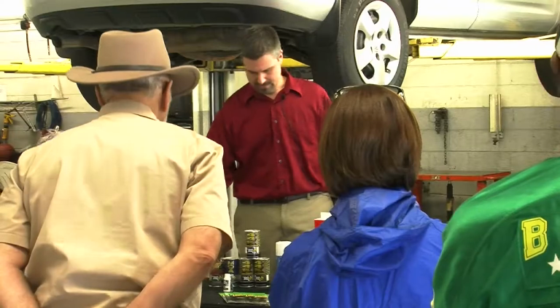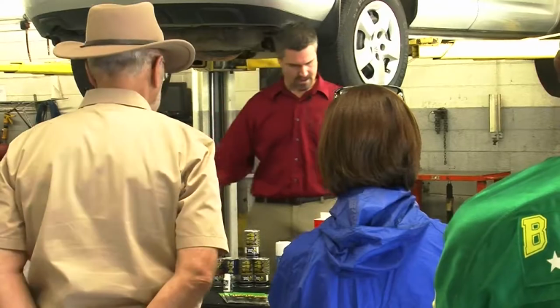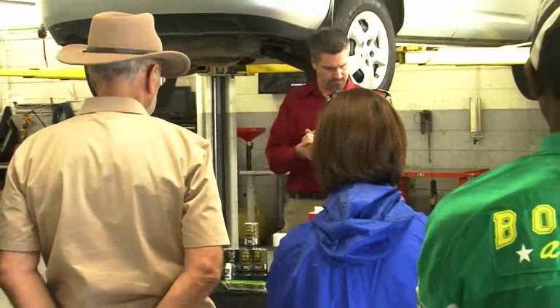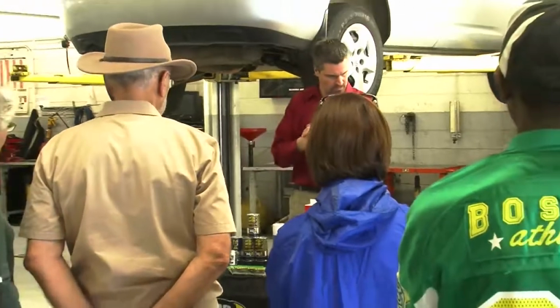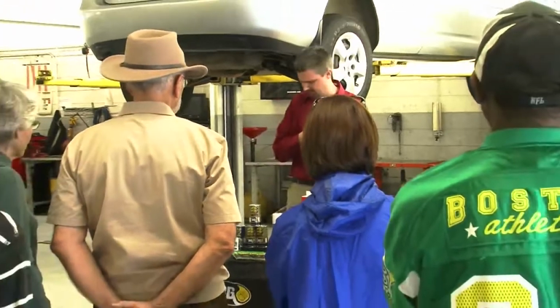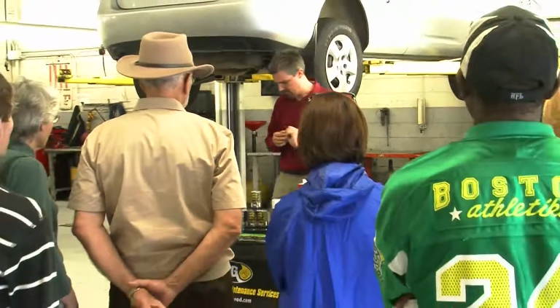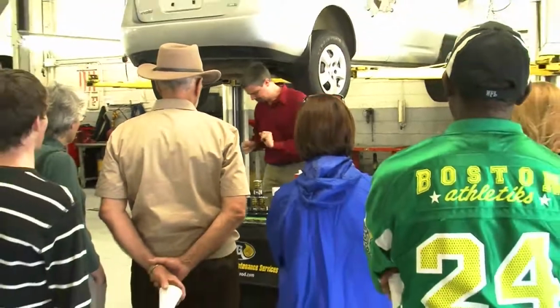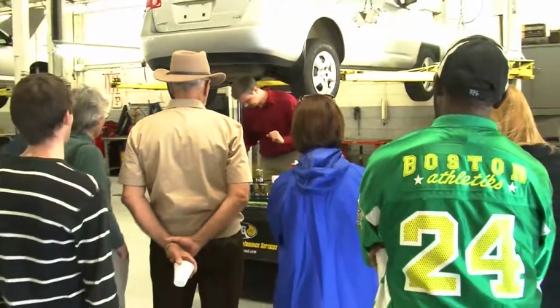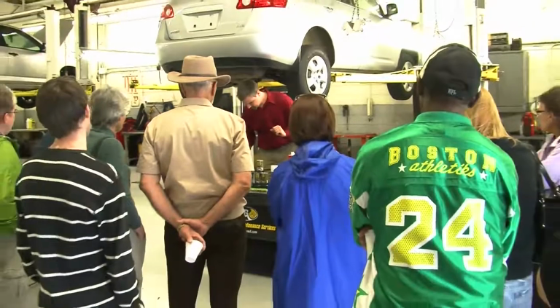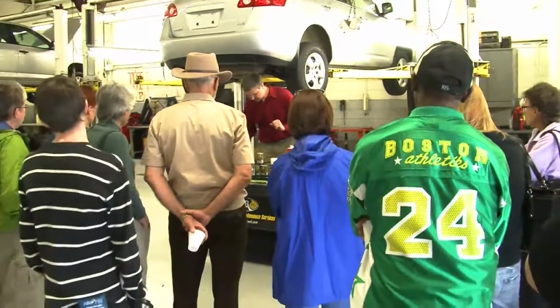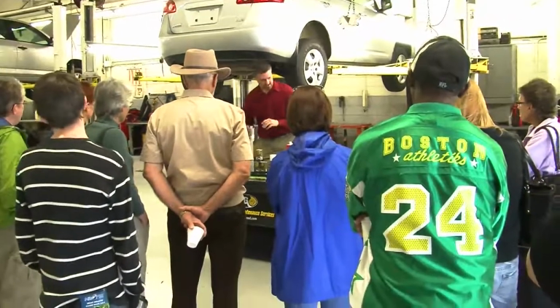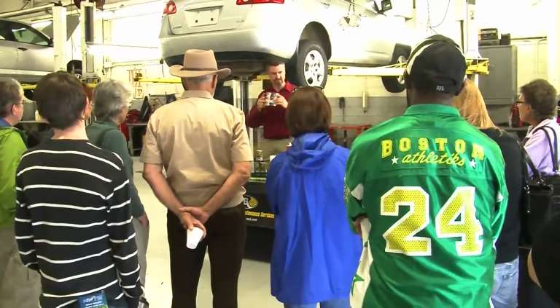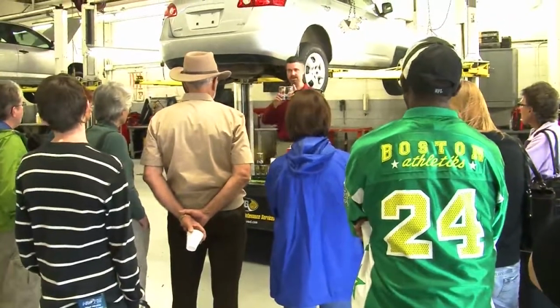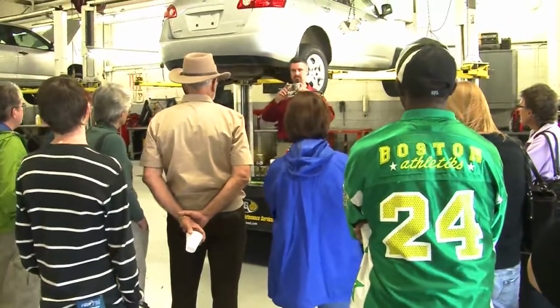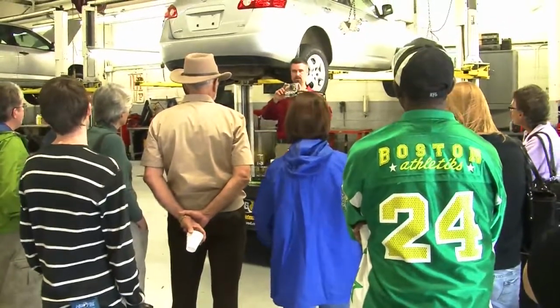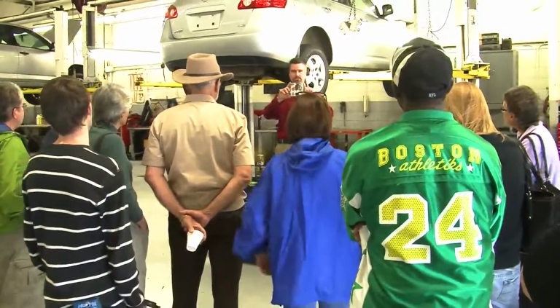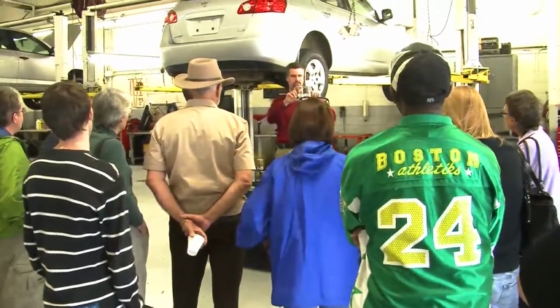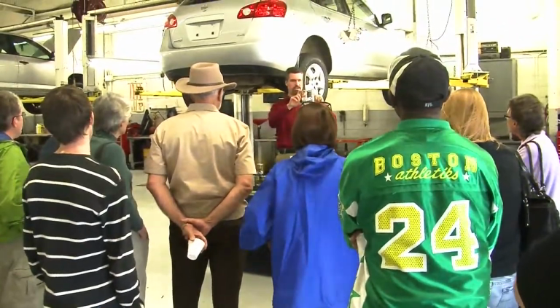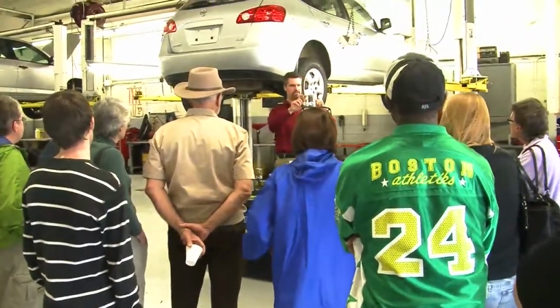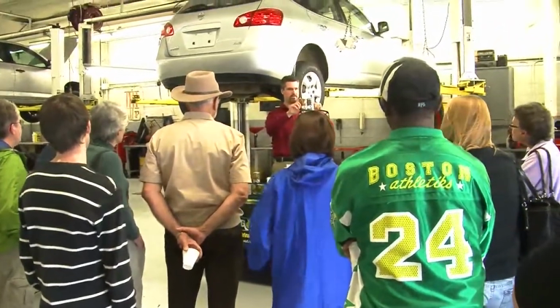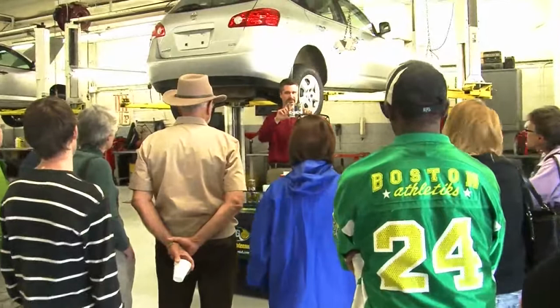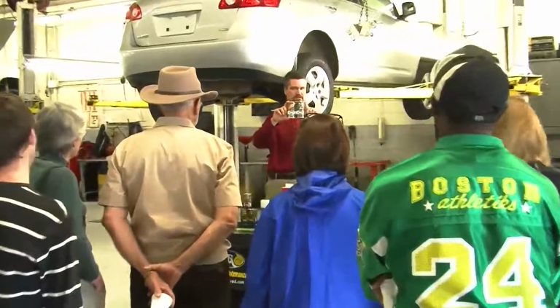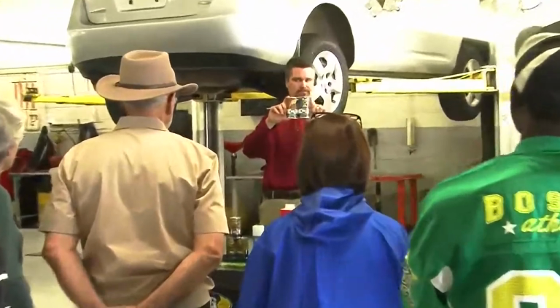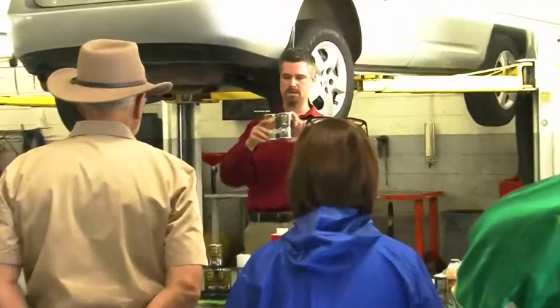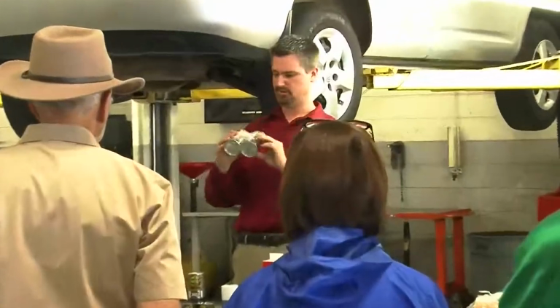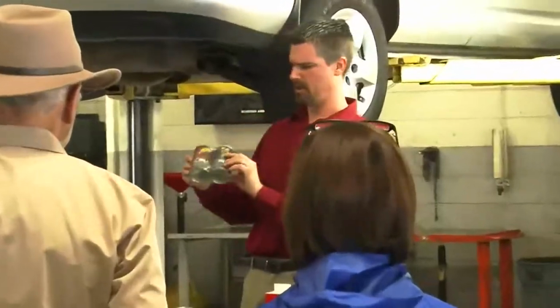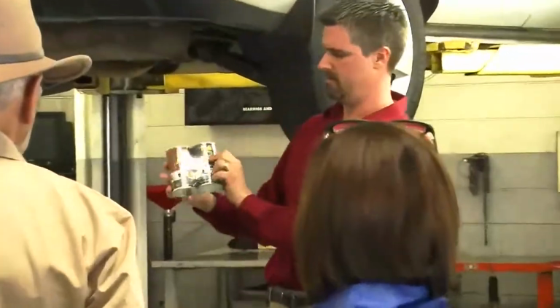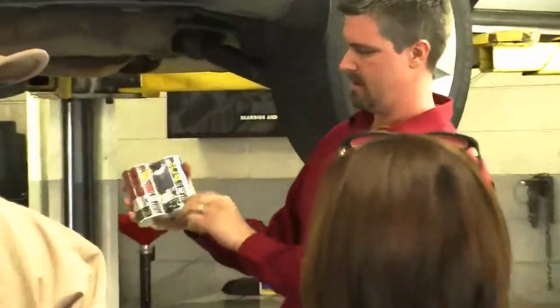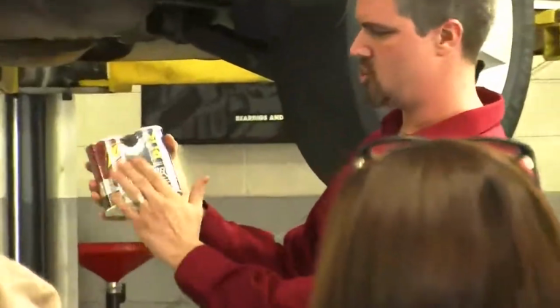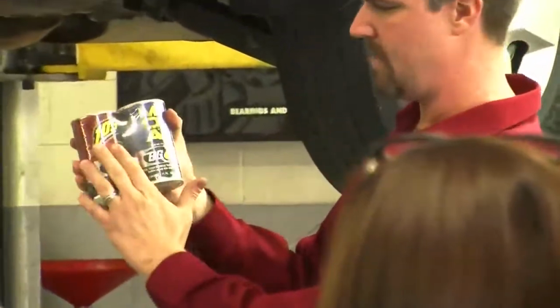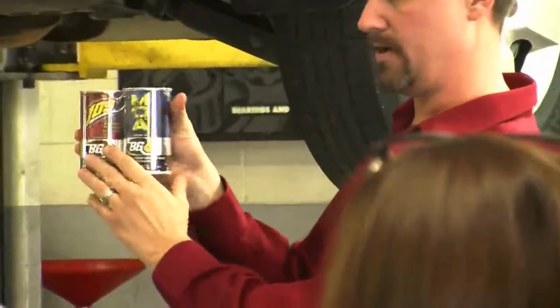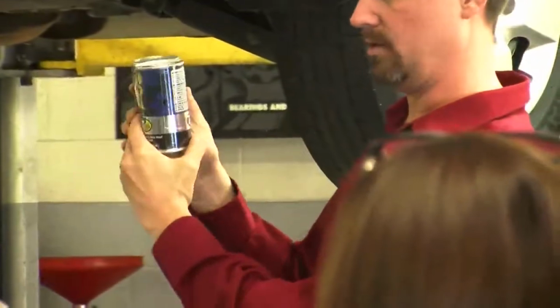Now we're going to get to the fun part — this is our oil performance oil change service that Automotive Avenues offers you. It's a two-part kit. I'm going to show you how the 109 works.